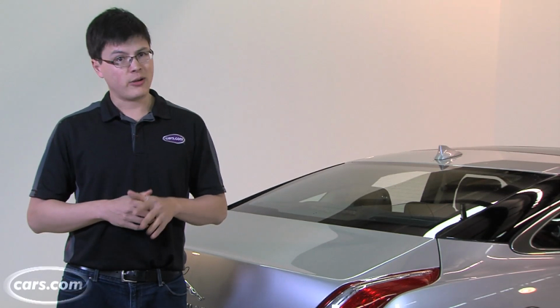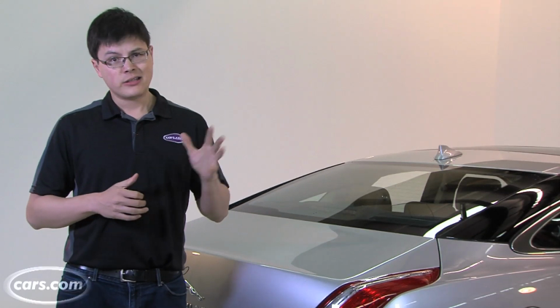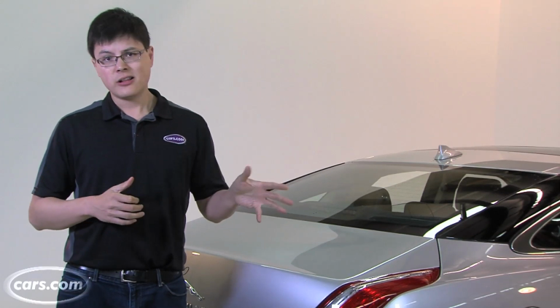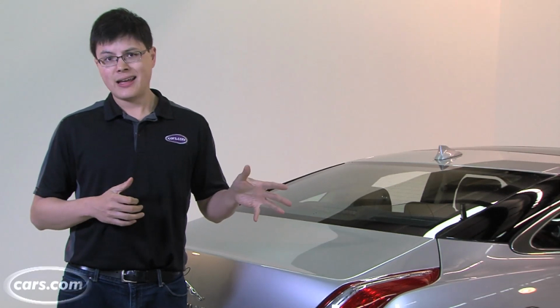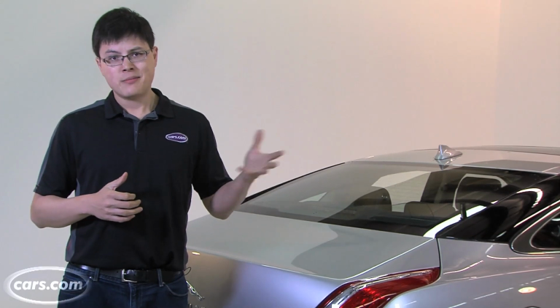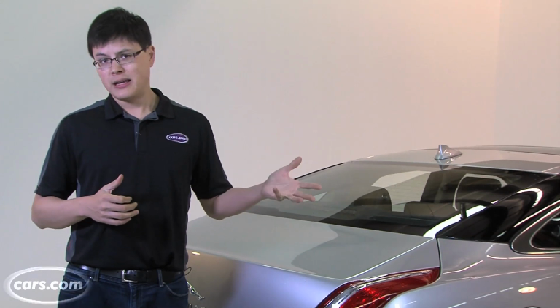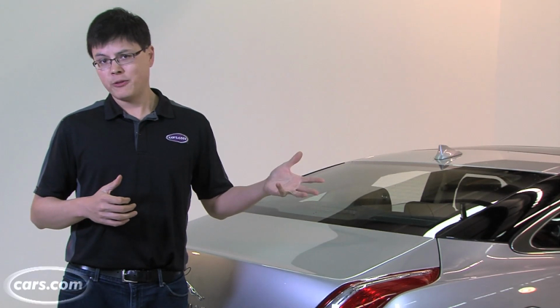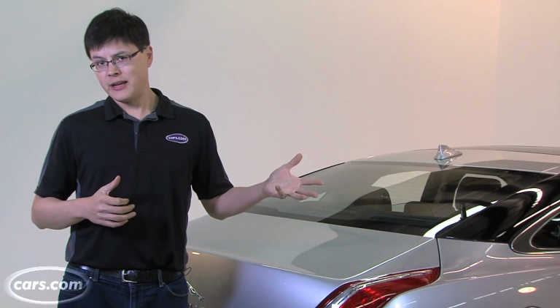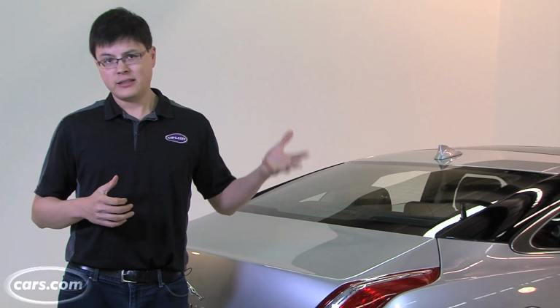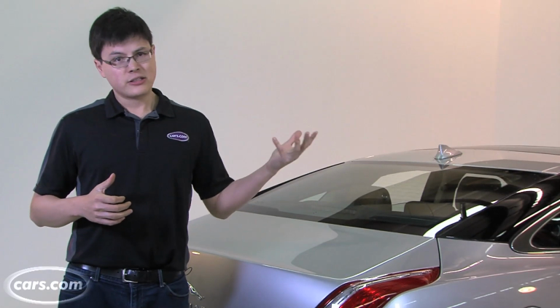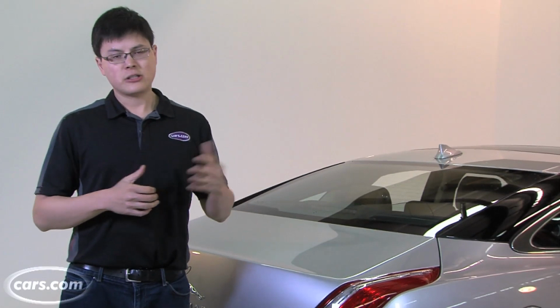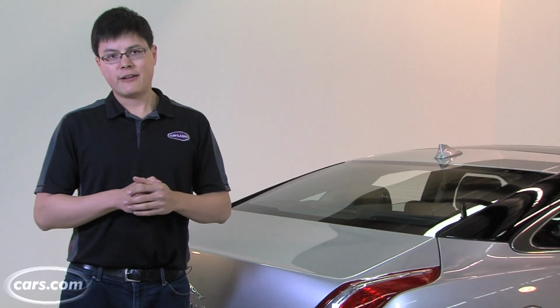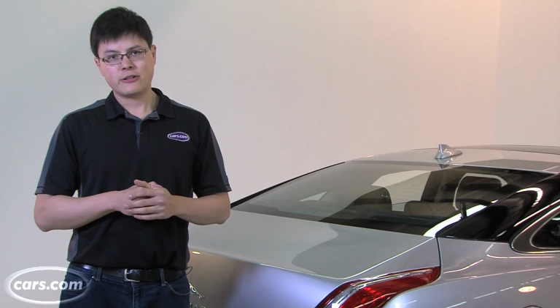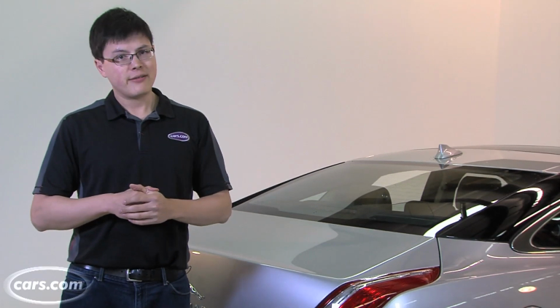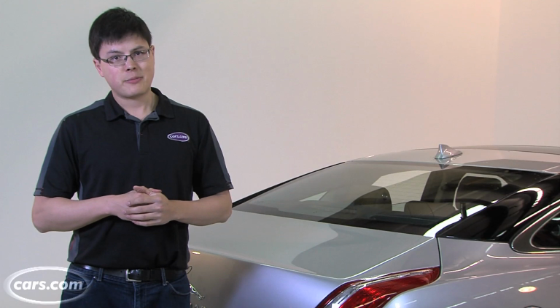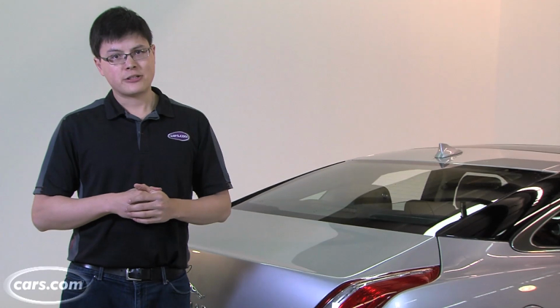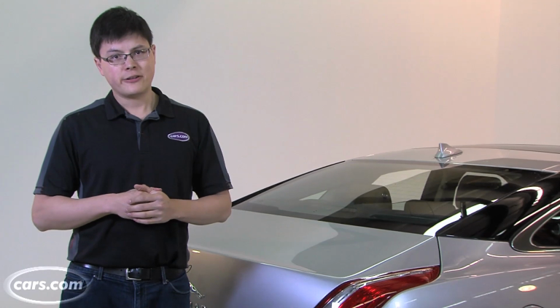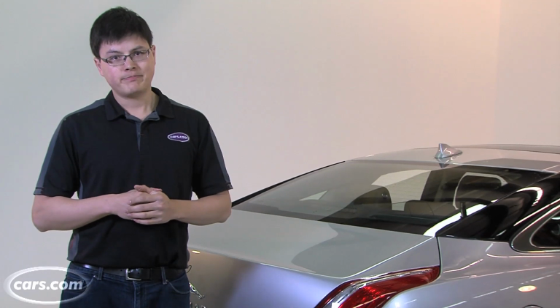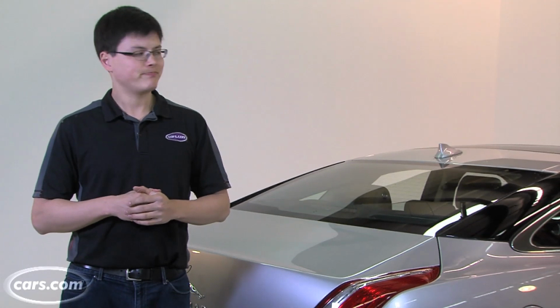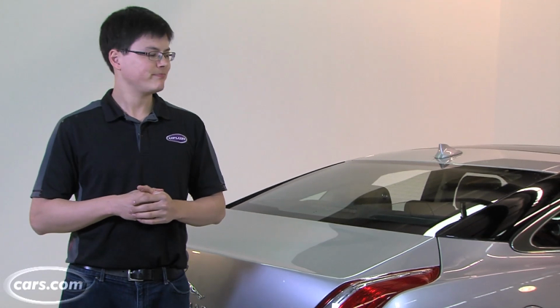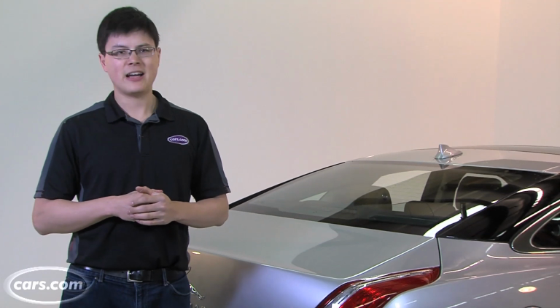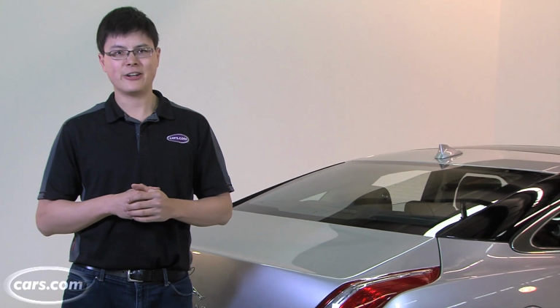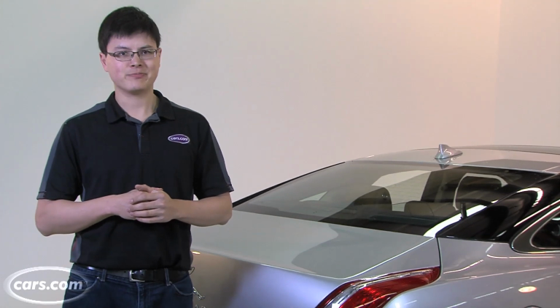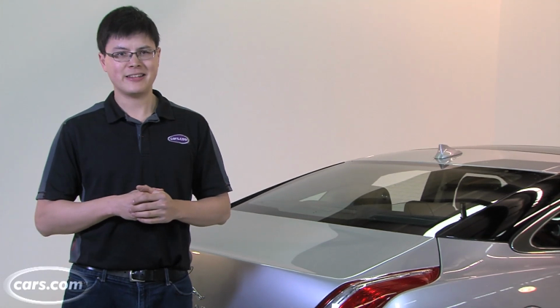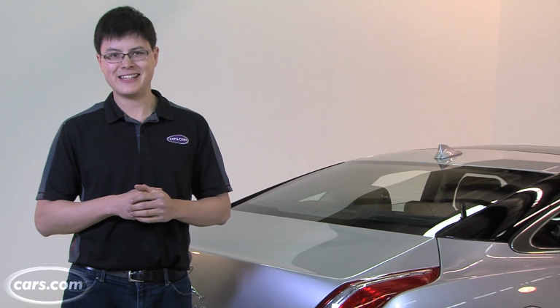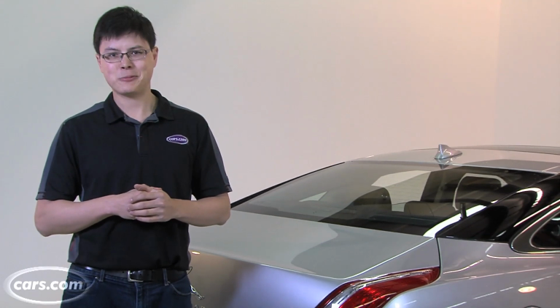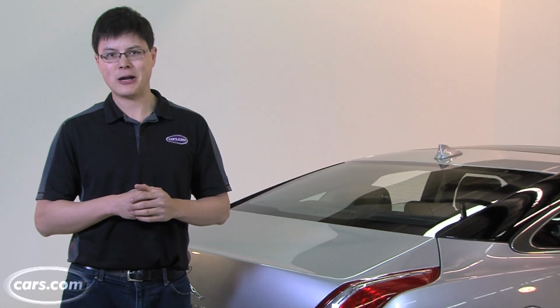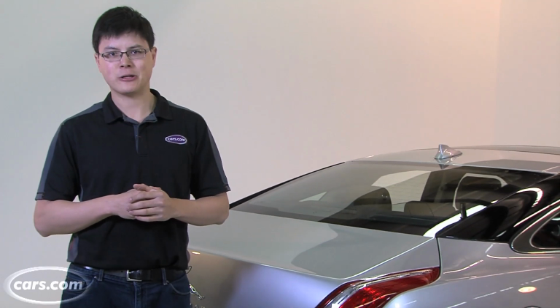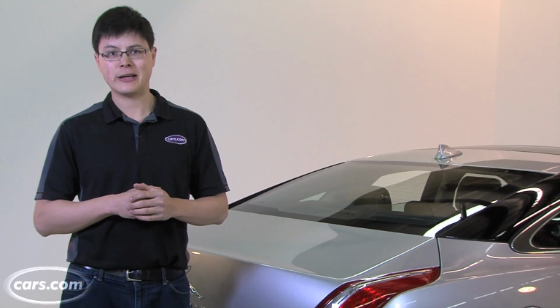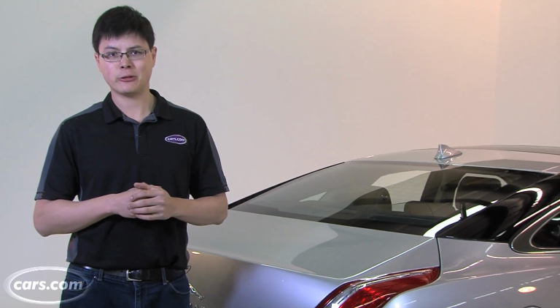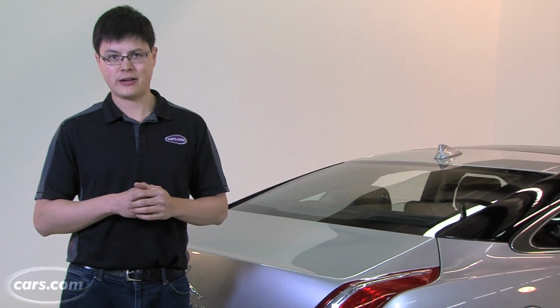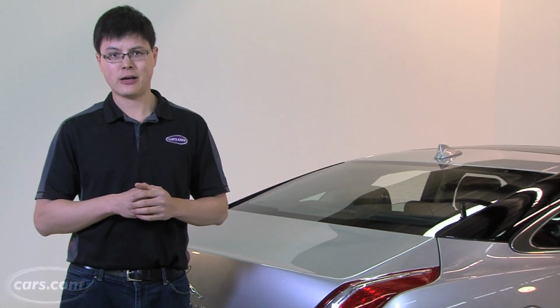Now, does all of that make up for the fact that this car is a lot of fun to drive and has a posh interior? I don't know. I think I need a couple more hours on a winding road to find out.